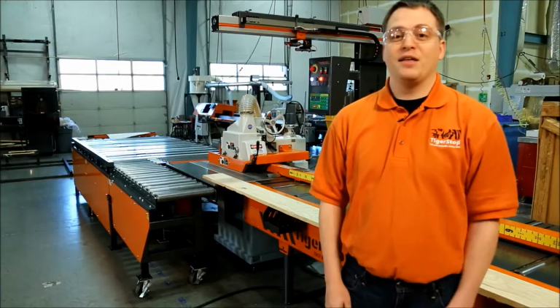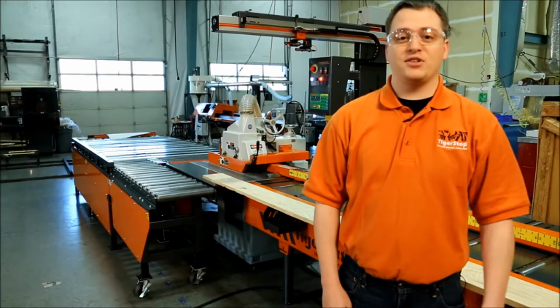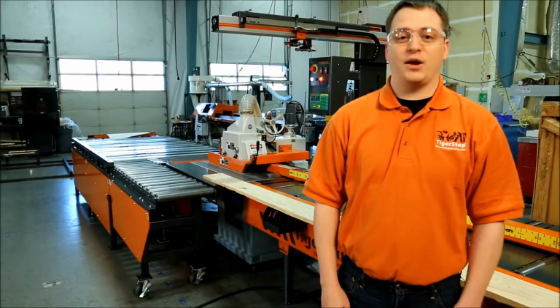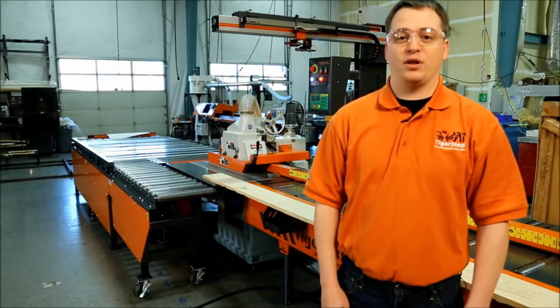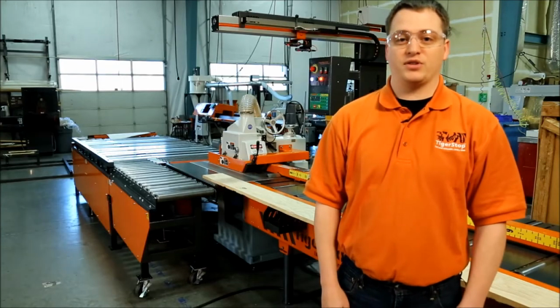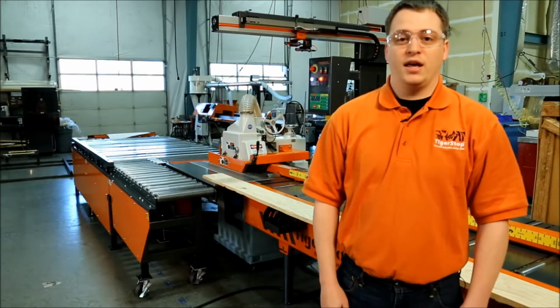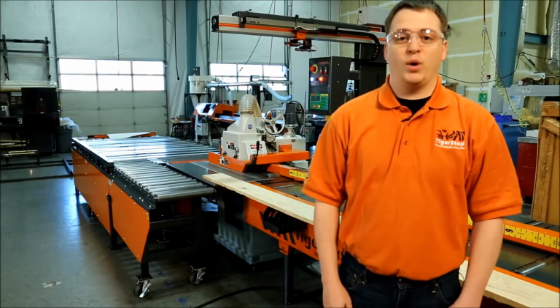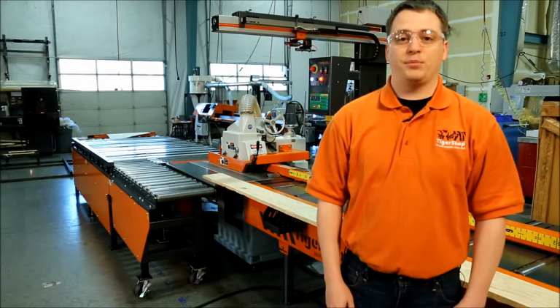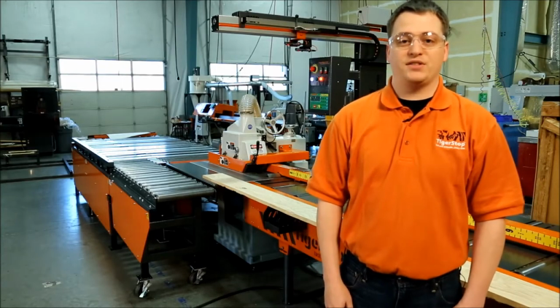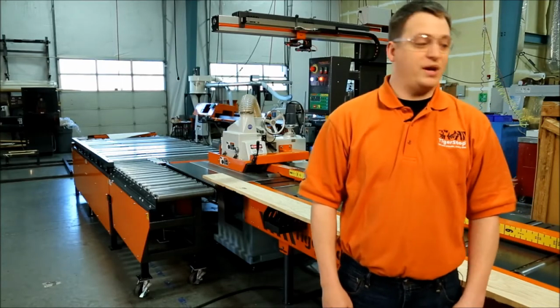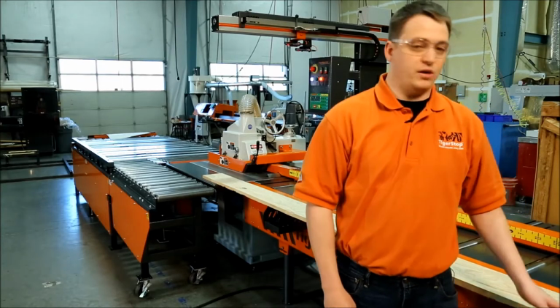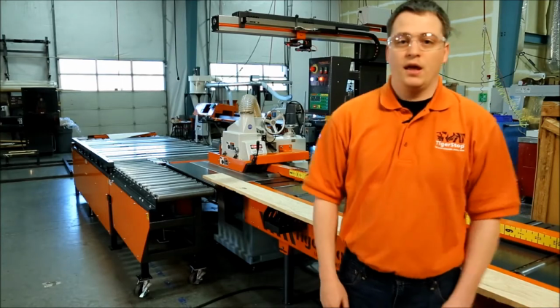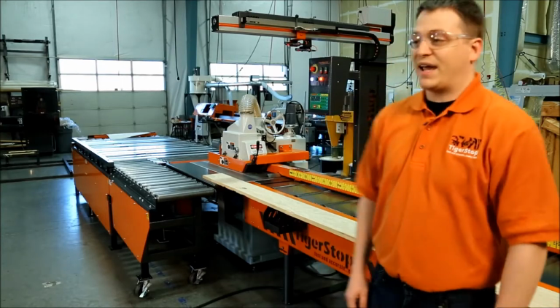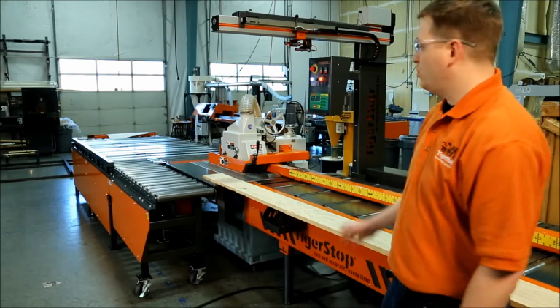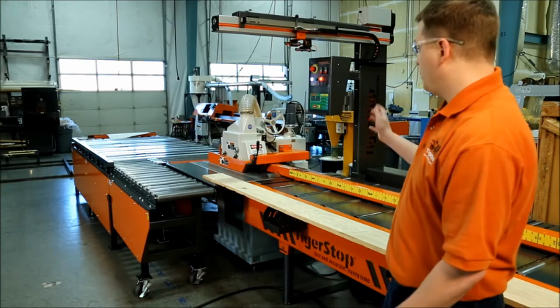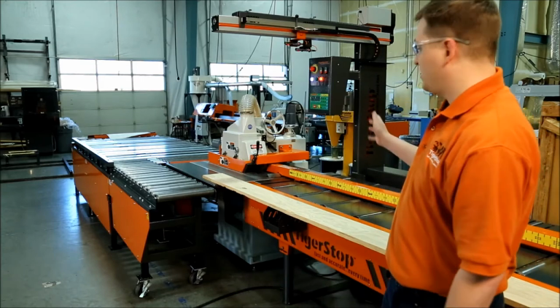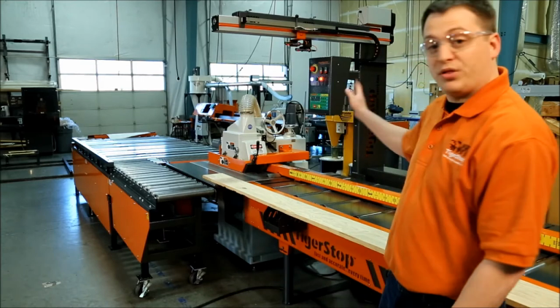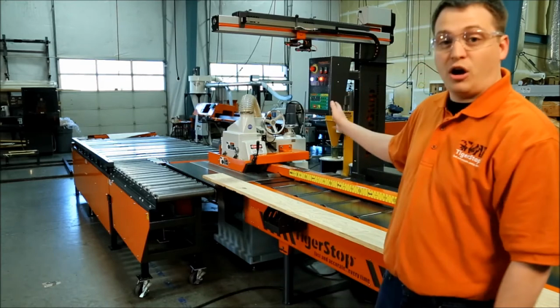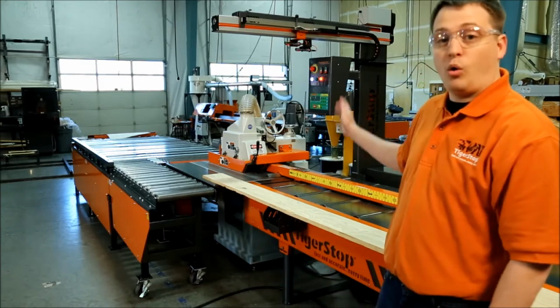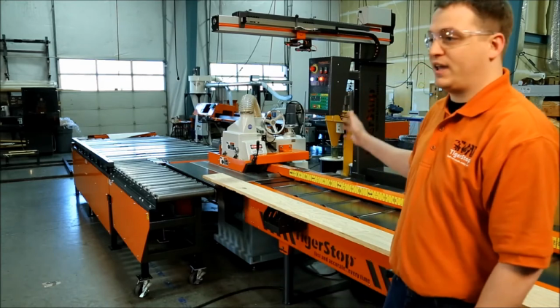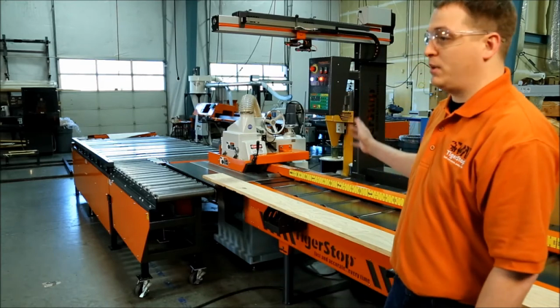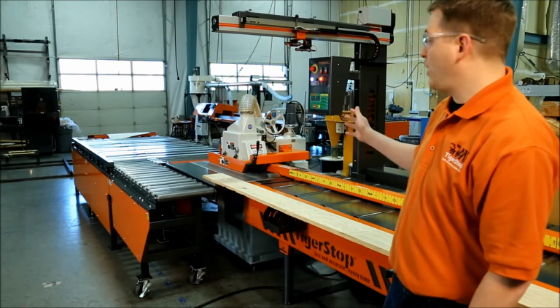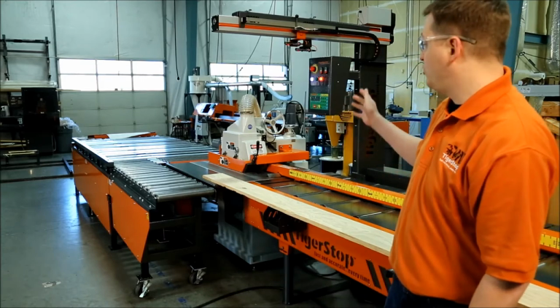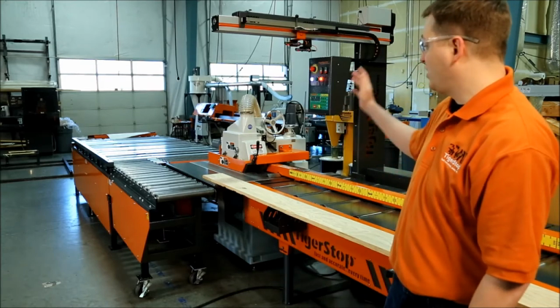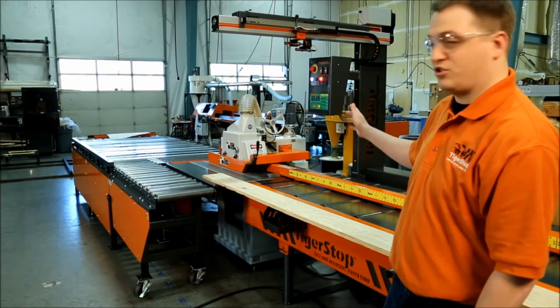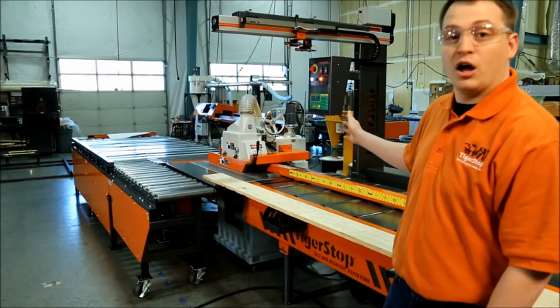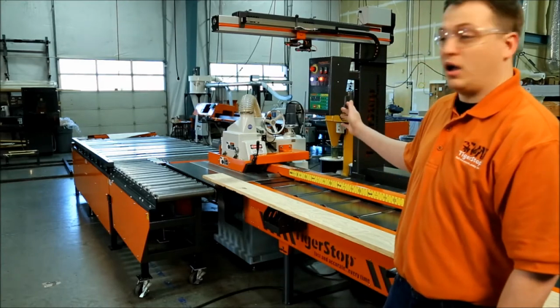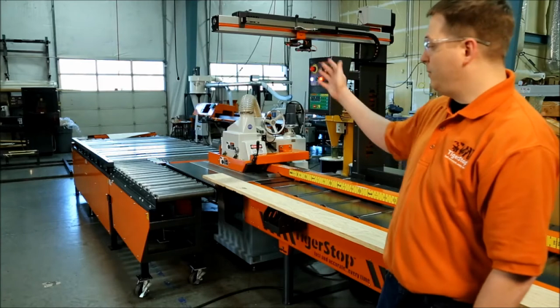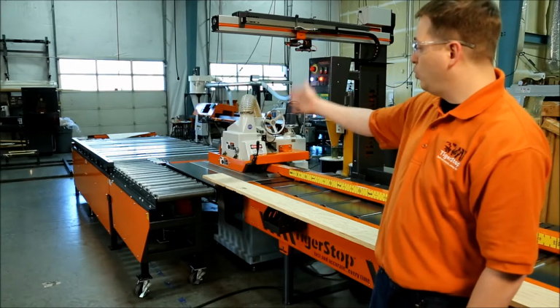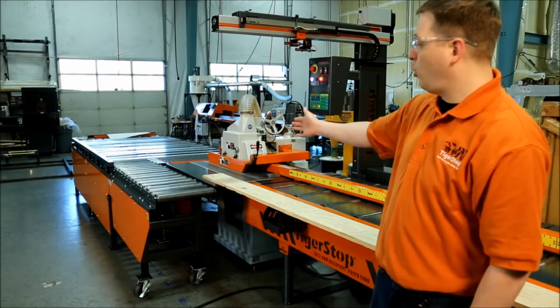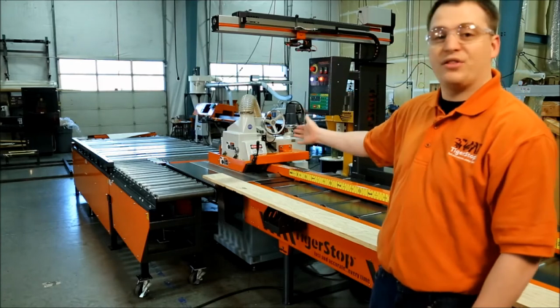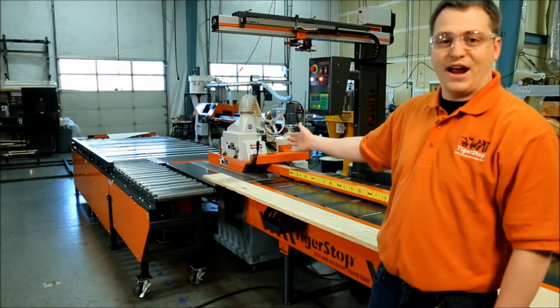This is the Tiger Rip 1000. It is a width-optimizing ripping system that can be sold as a complete system with the saw, or it can be integrated into your existing saw. It can be sold with or without the conveyor.